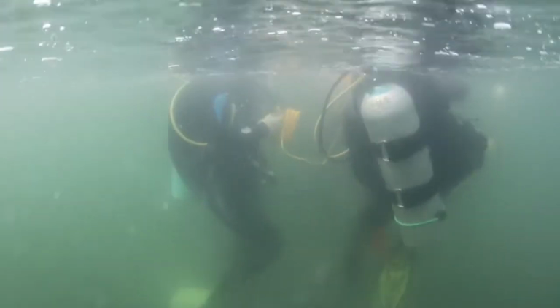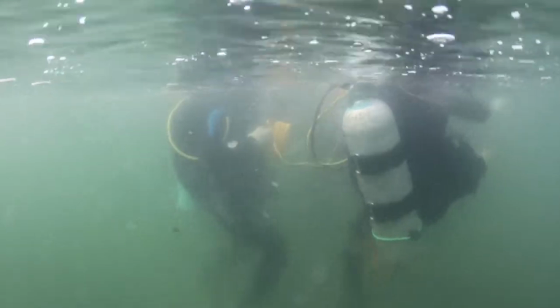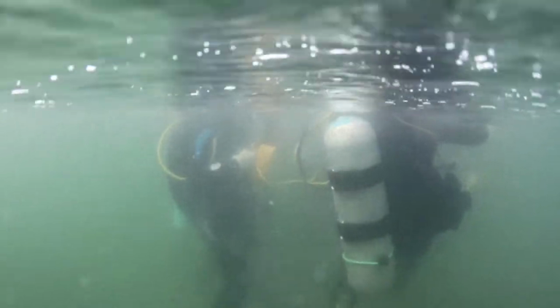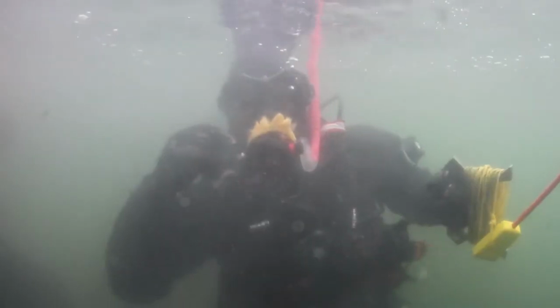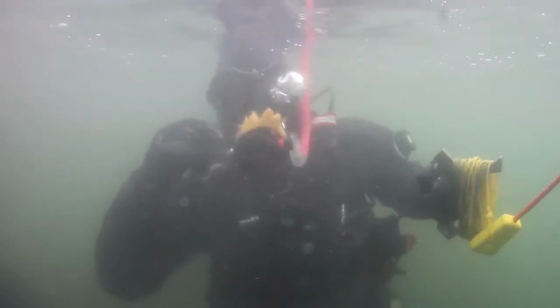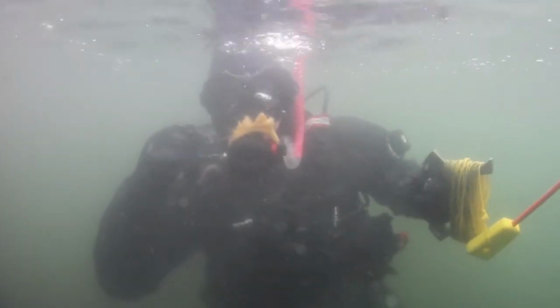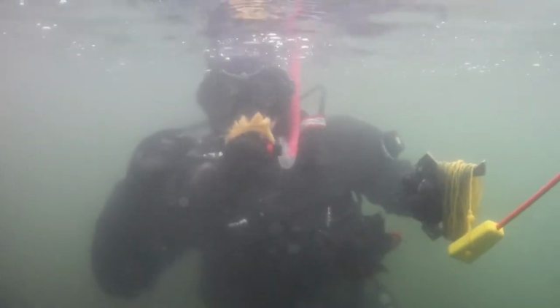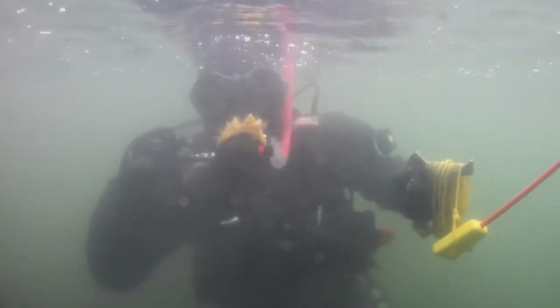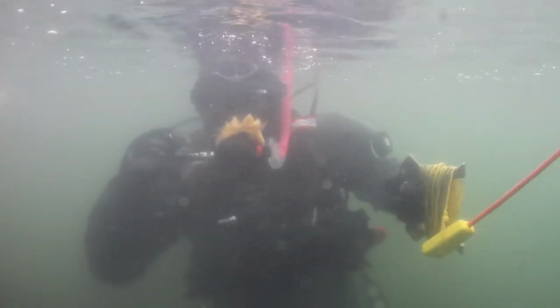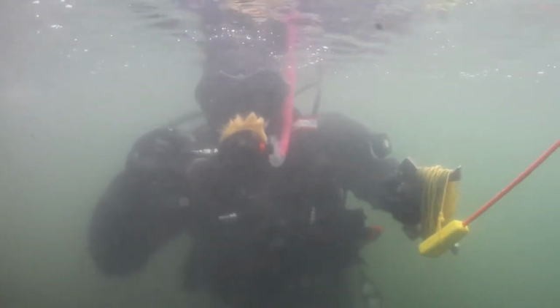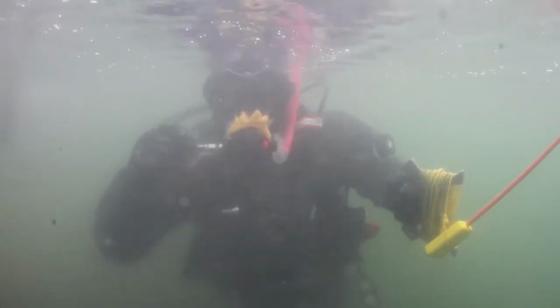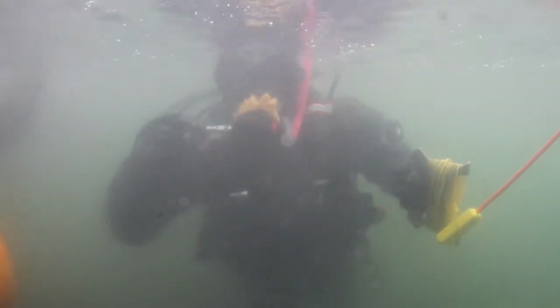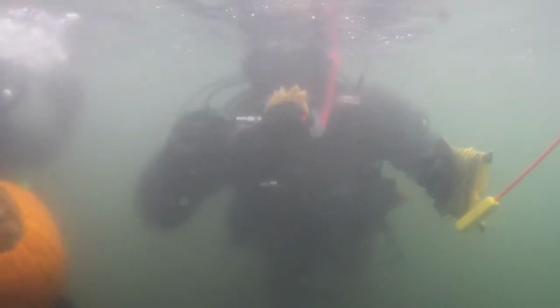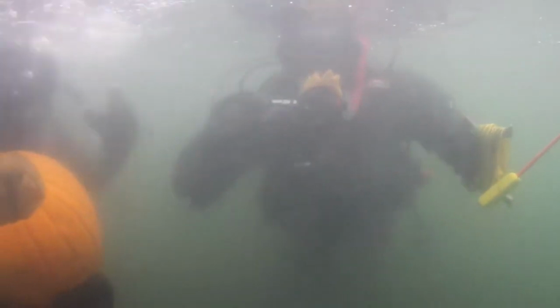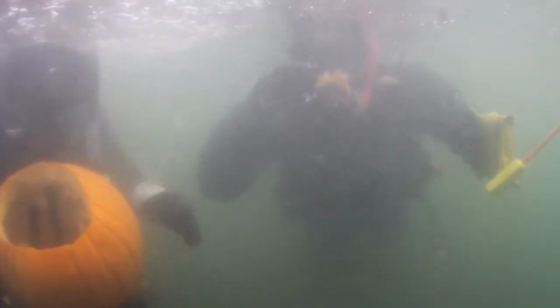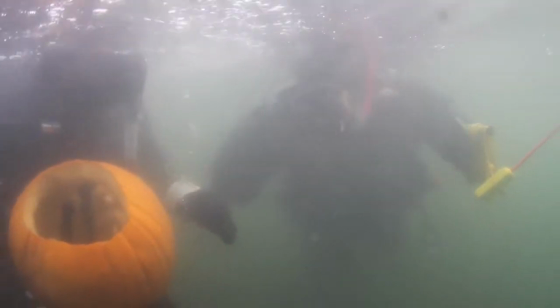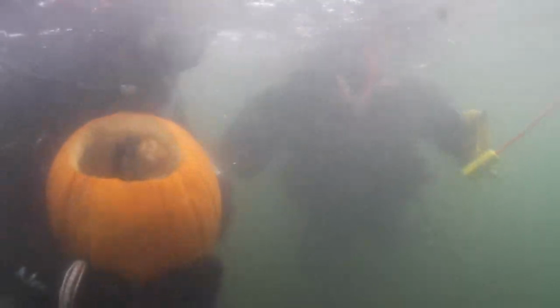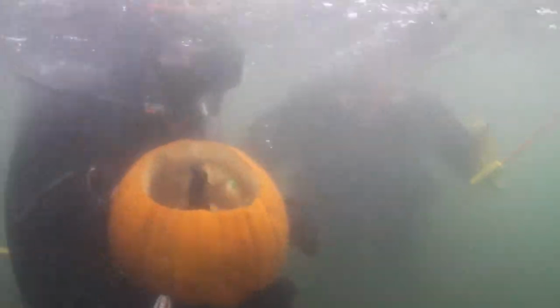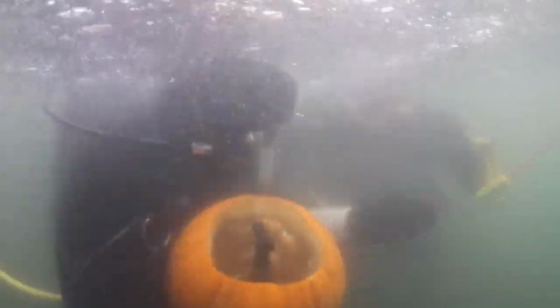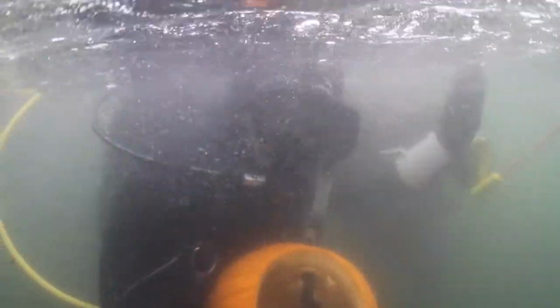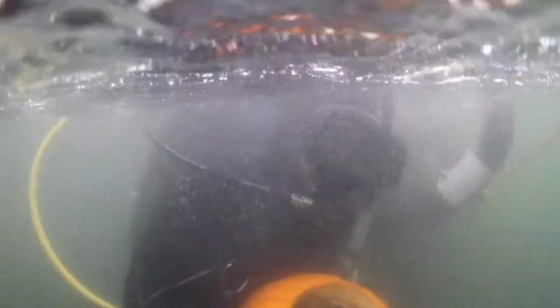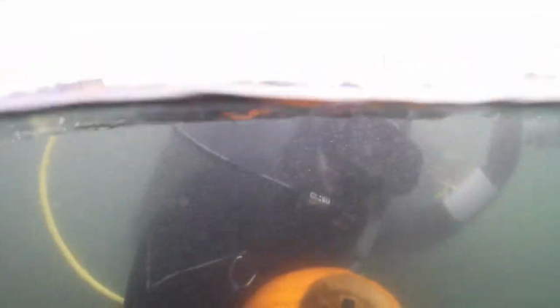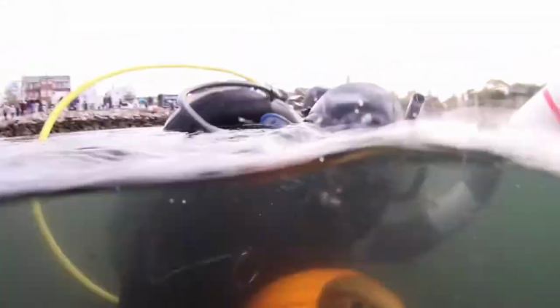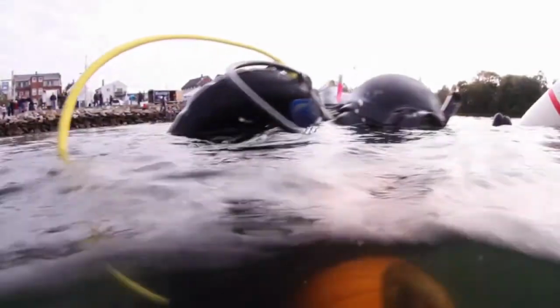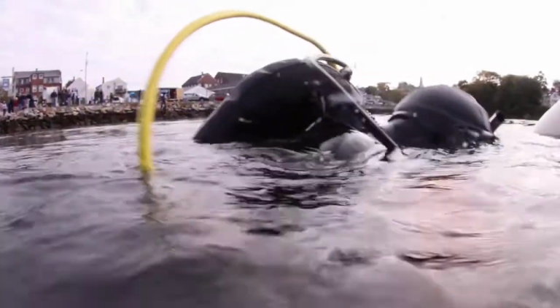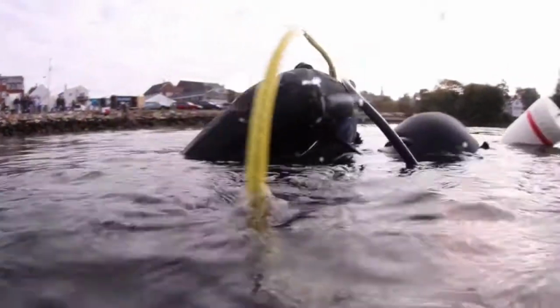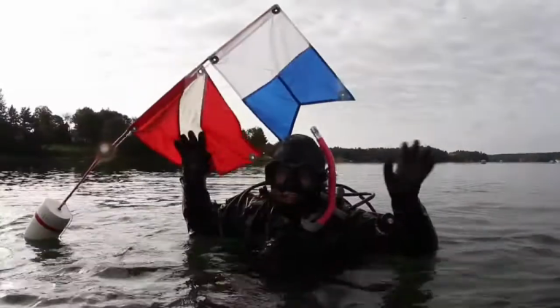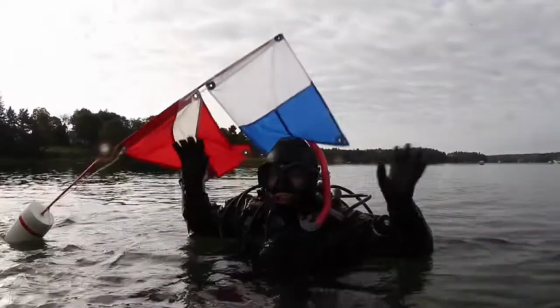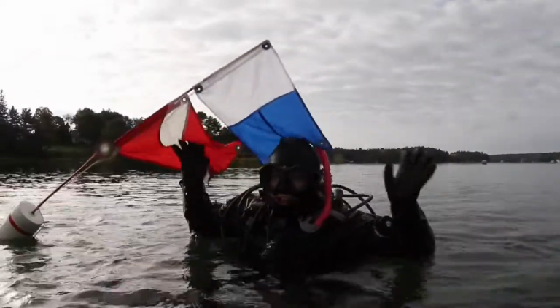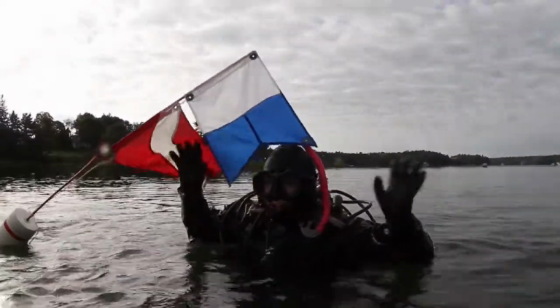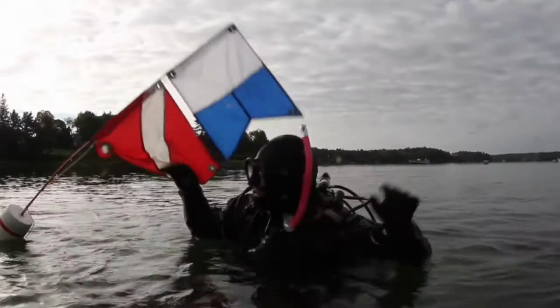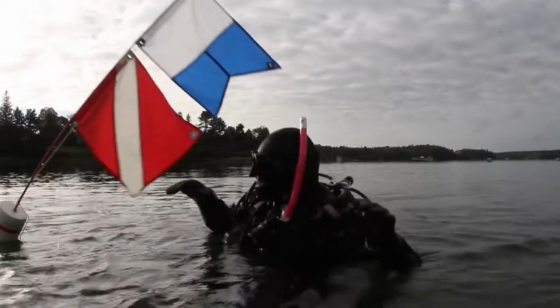I got second place. Tied for second place out of three. So you could say last place. So yeah, I did alright.